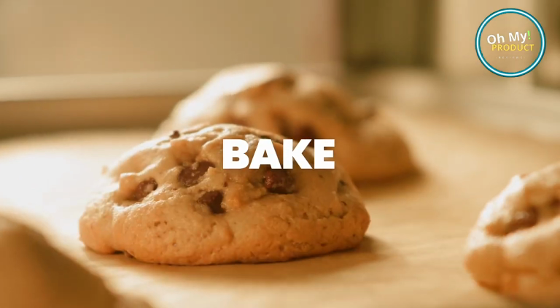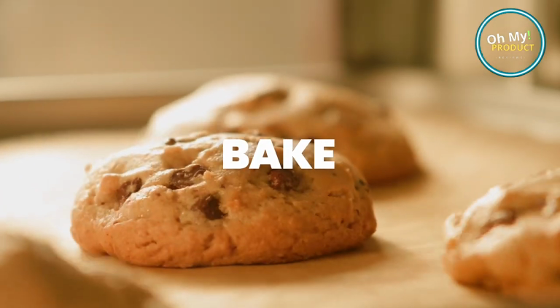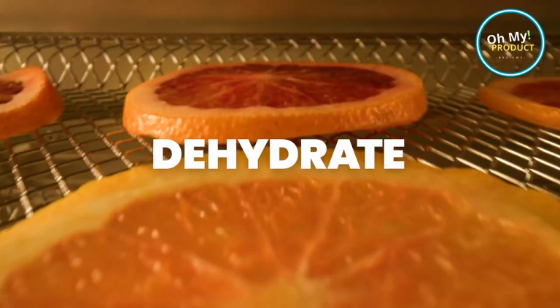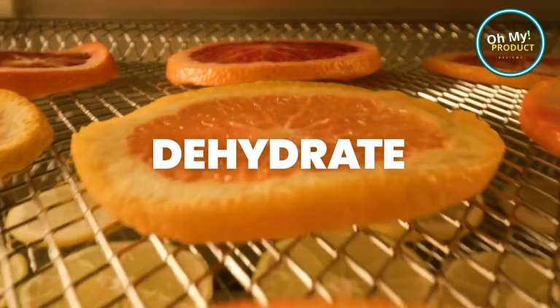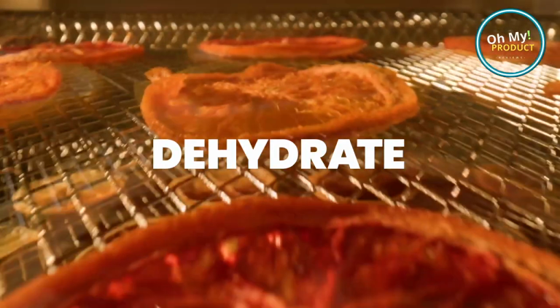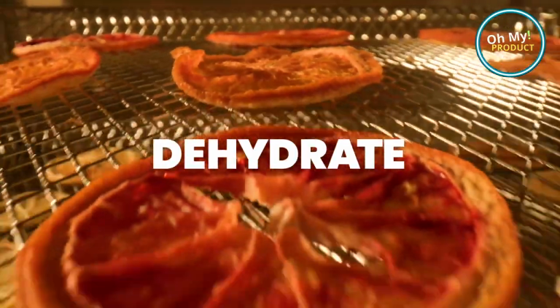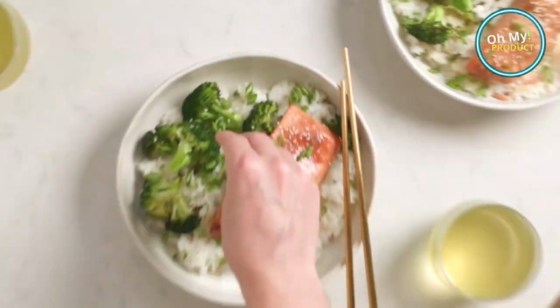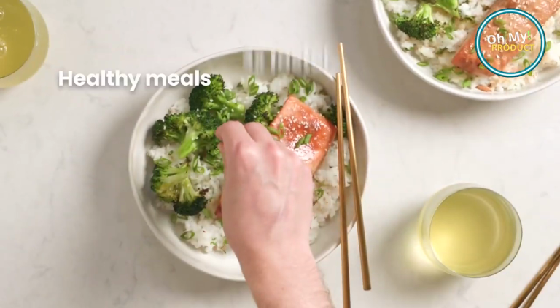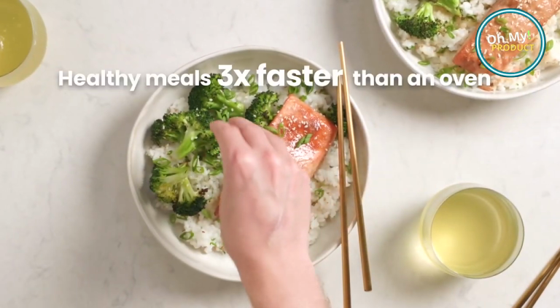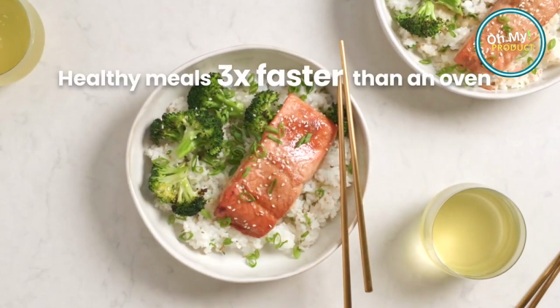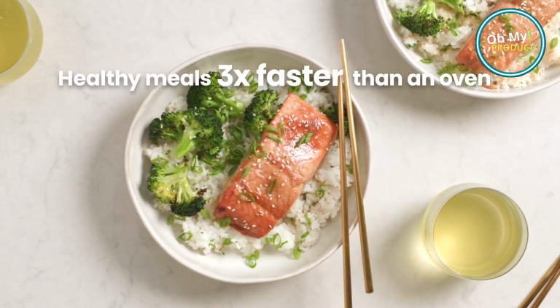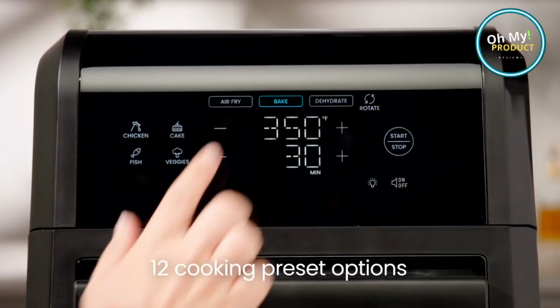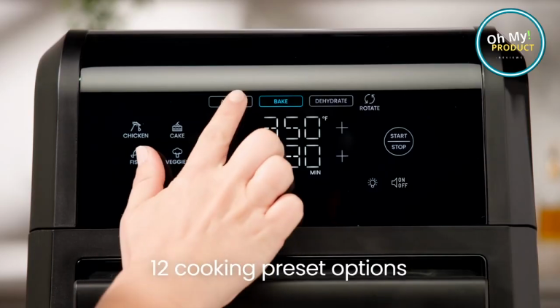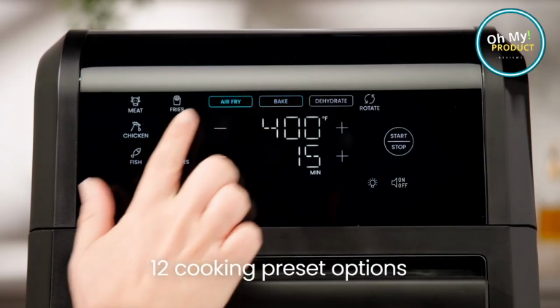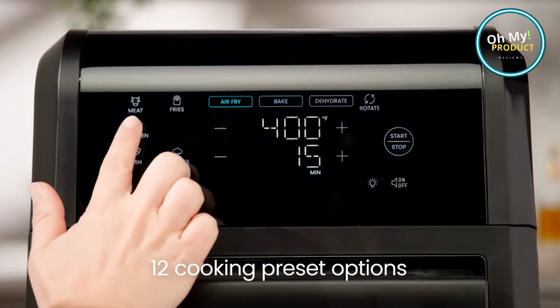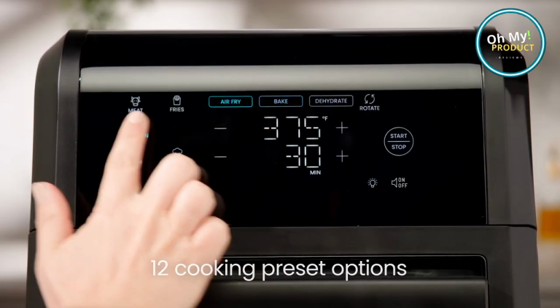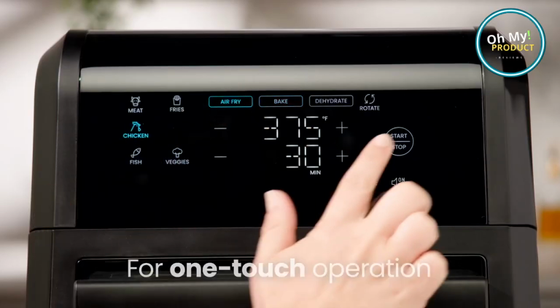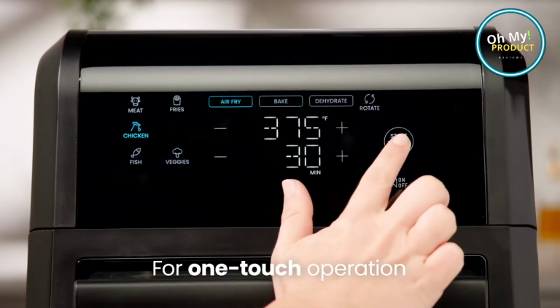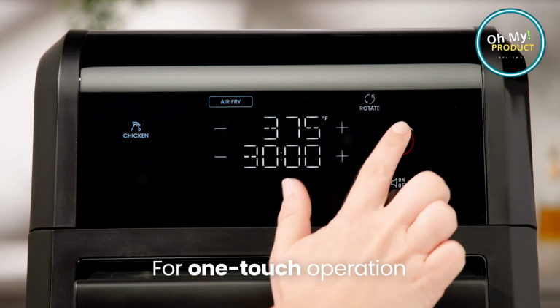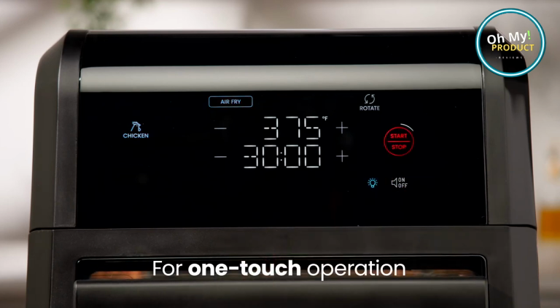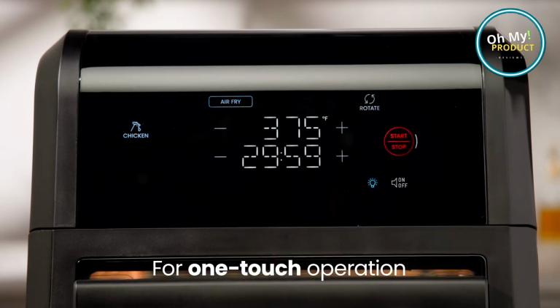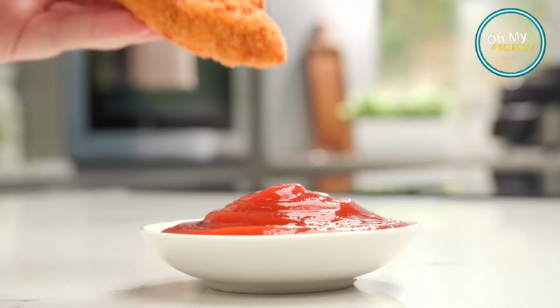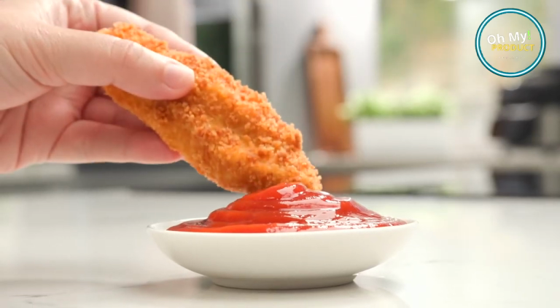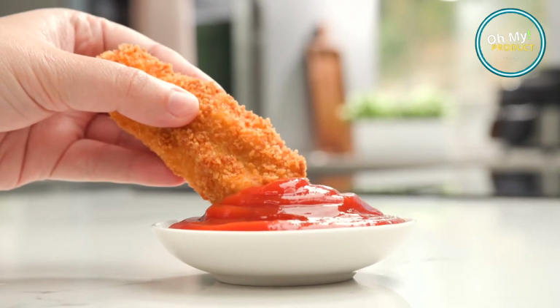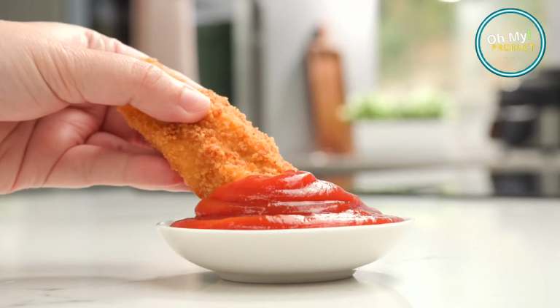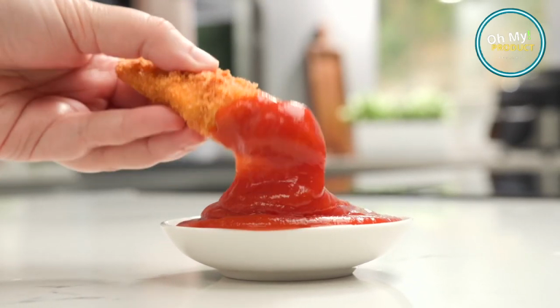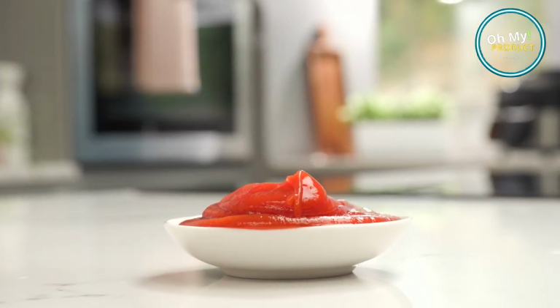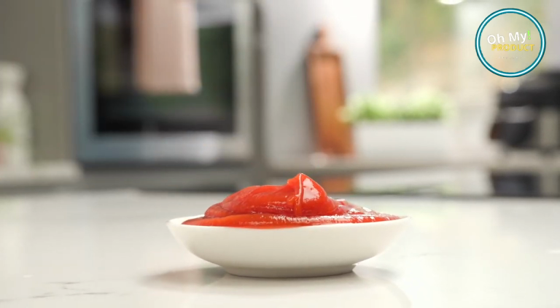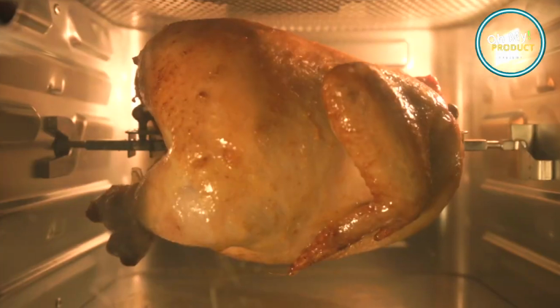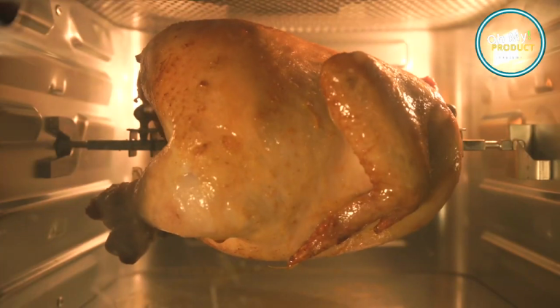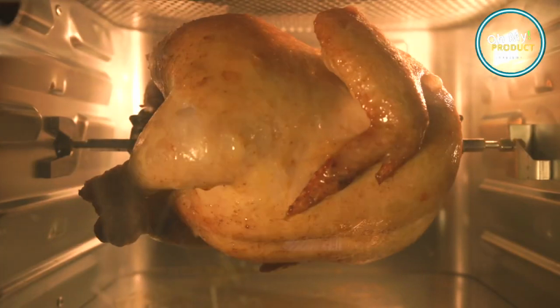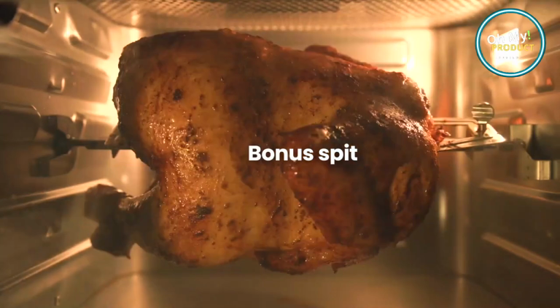Now think about the health benefits. By using rapid air technology, the Chefman Air Fryer Oven reduces added fats by up to 80% without skimping on flavor. Yes, you heard it right — less fat, more taste.